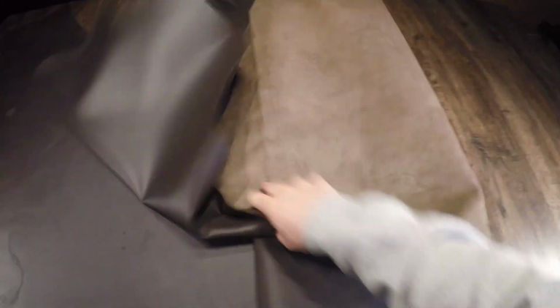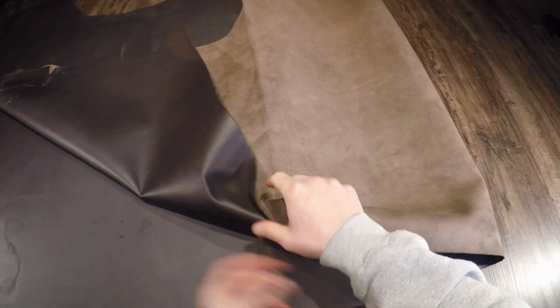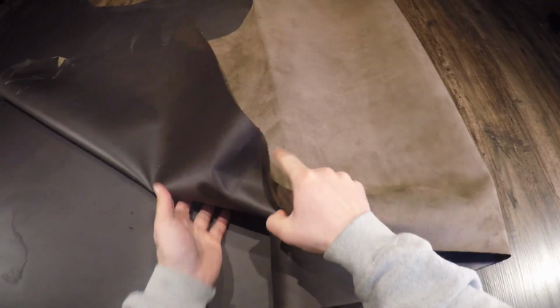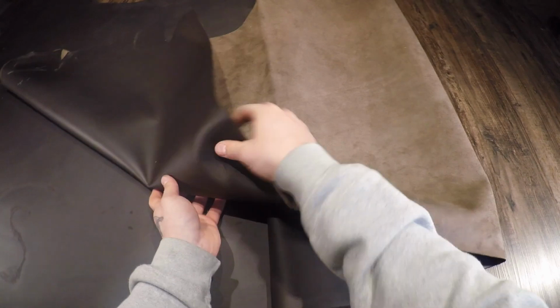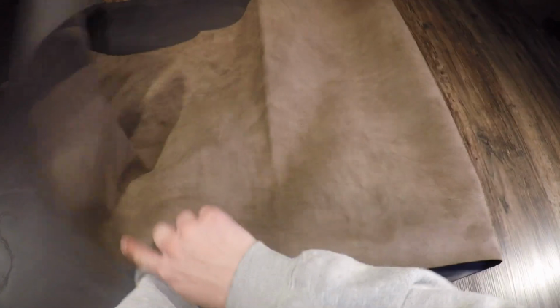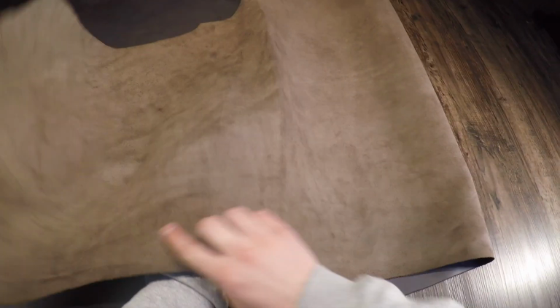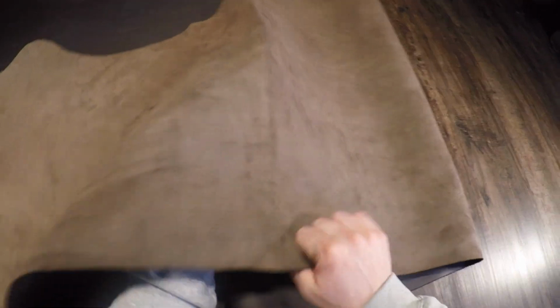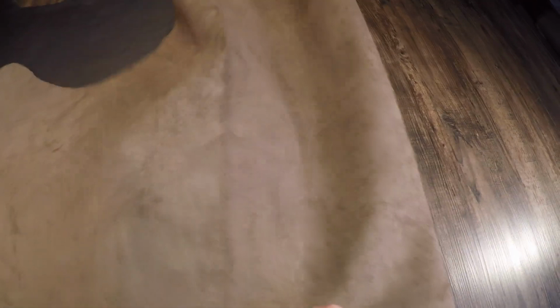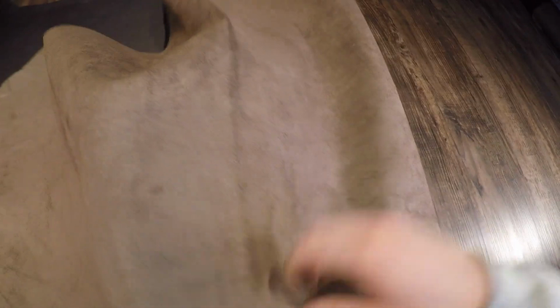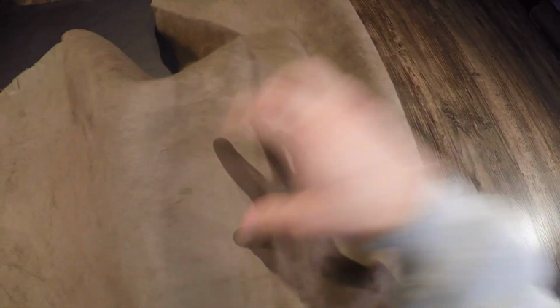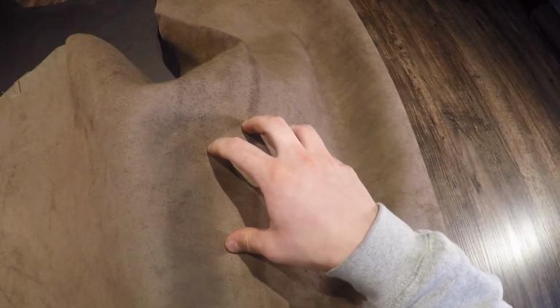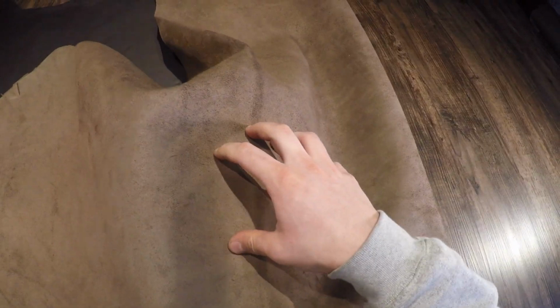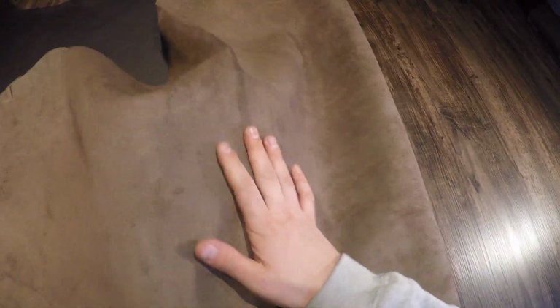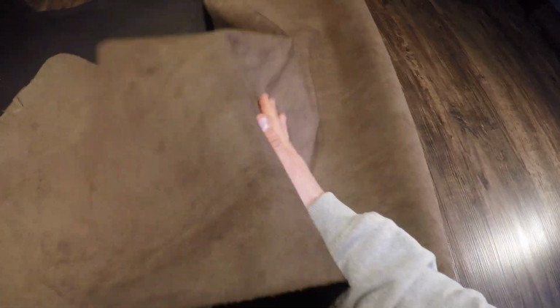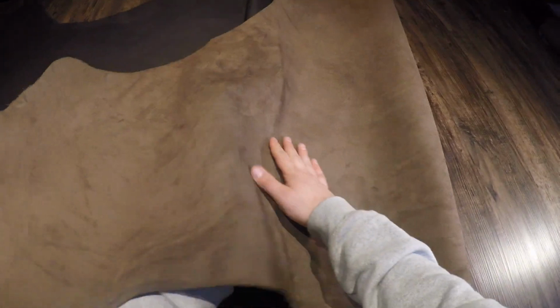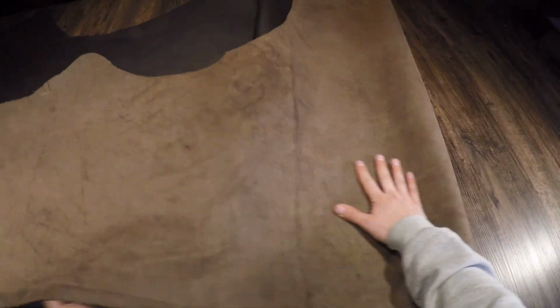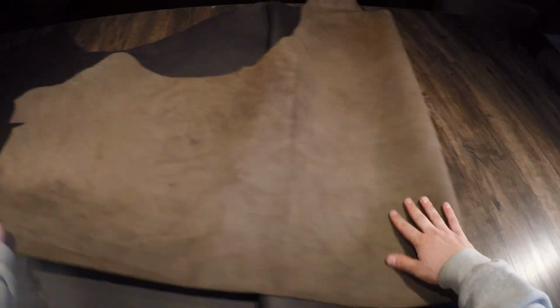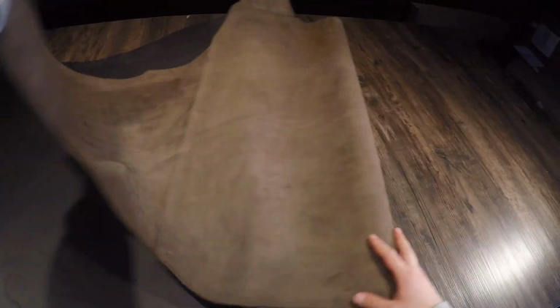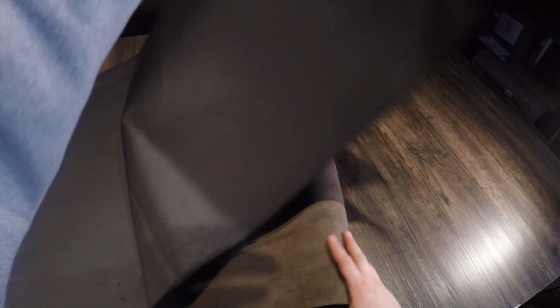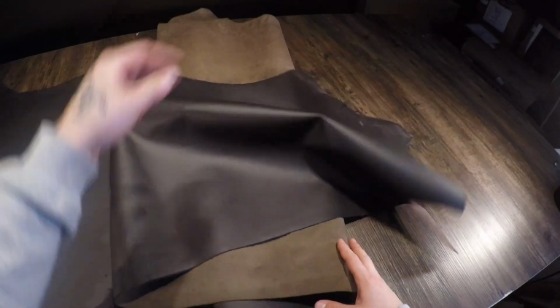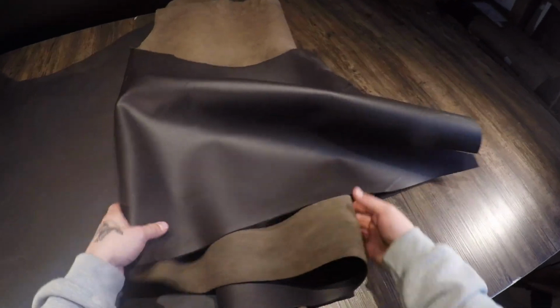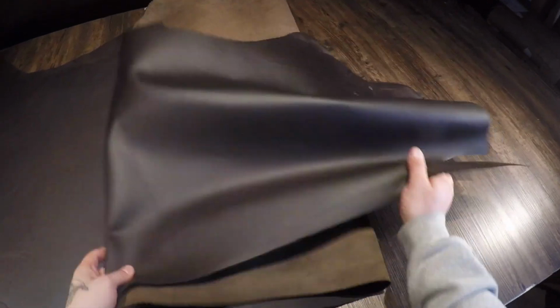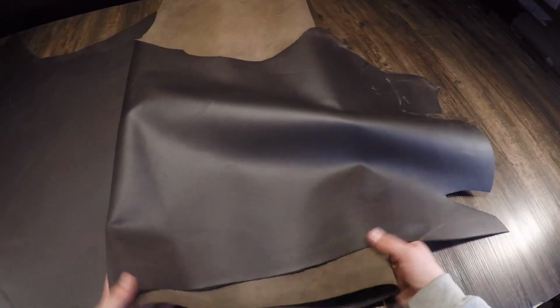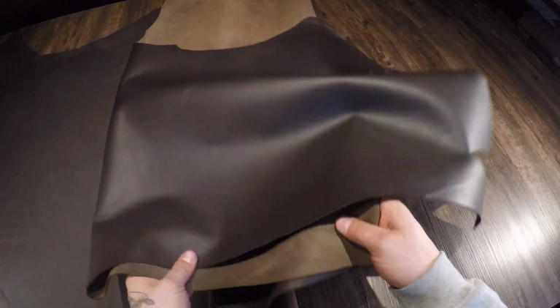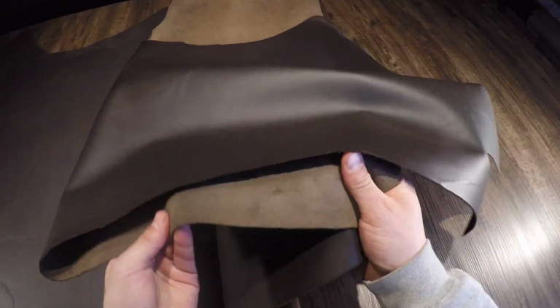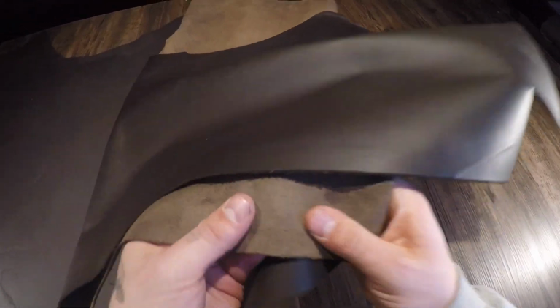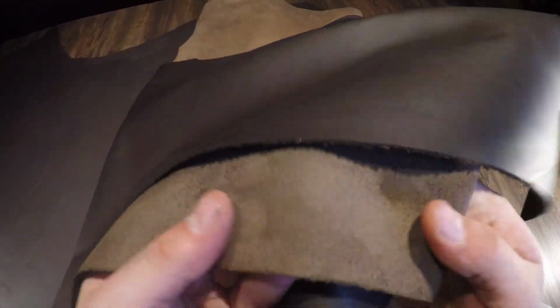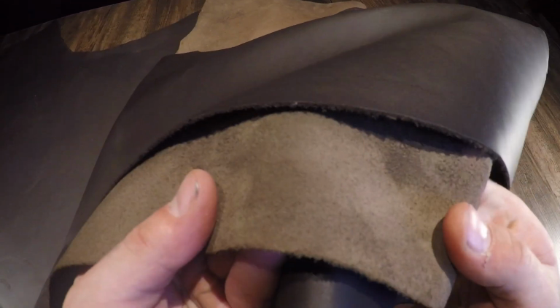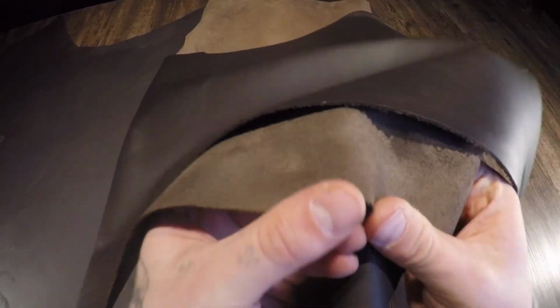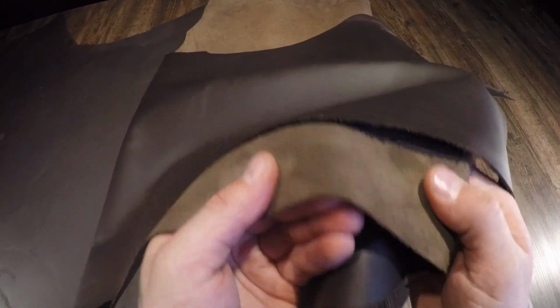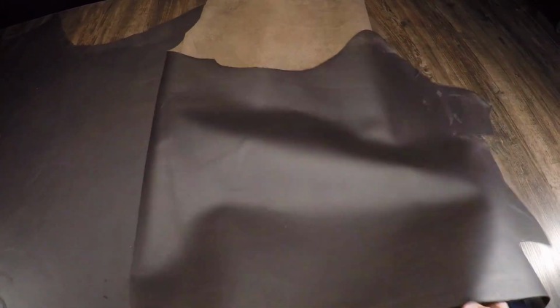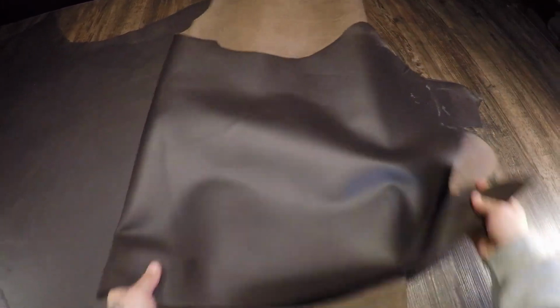Moving on to the flesh side, it's actually a lighter brown tone, so you have that two-toned effect. There's very minimal extra material, fuzz, or fiber on that flesh side as well.